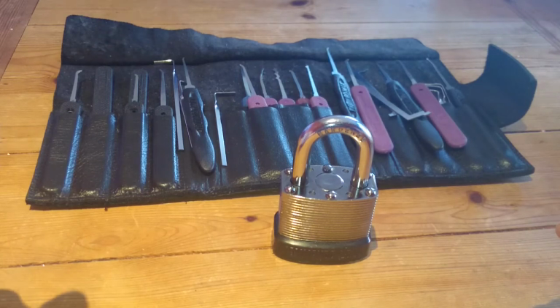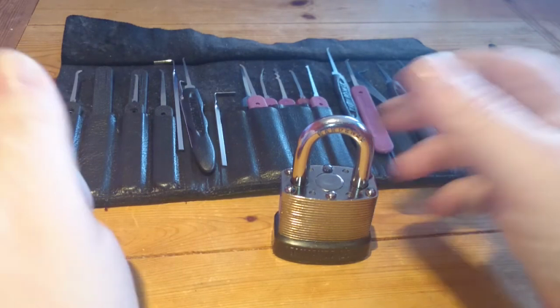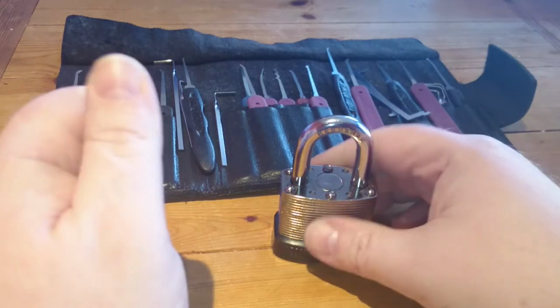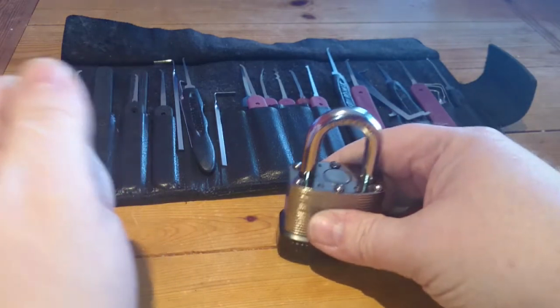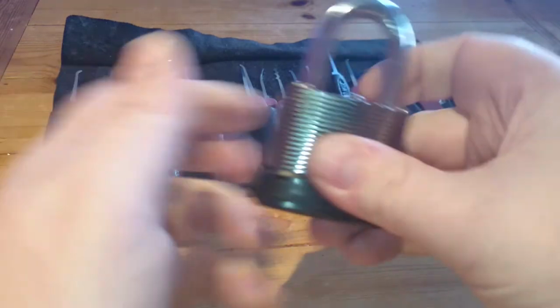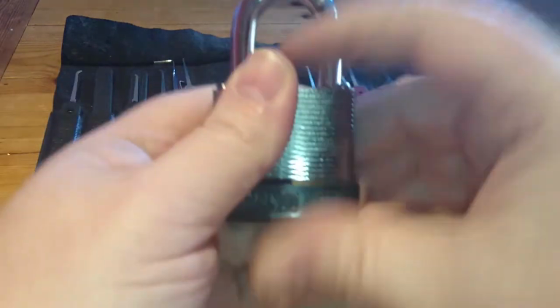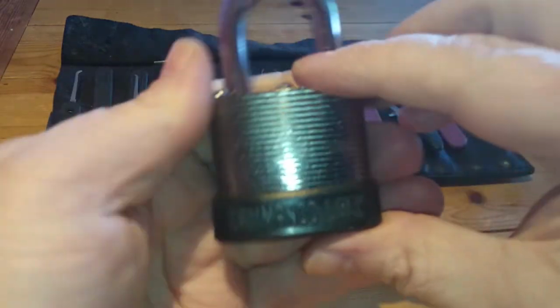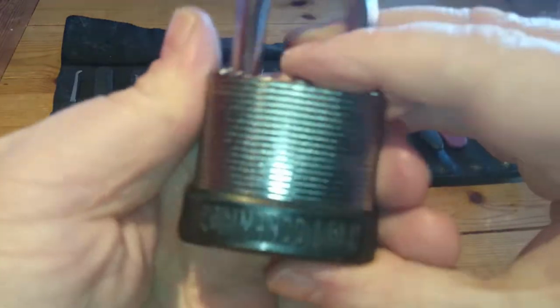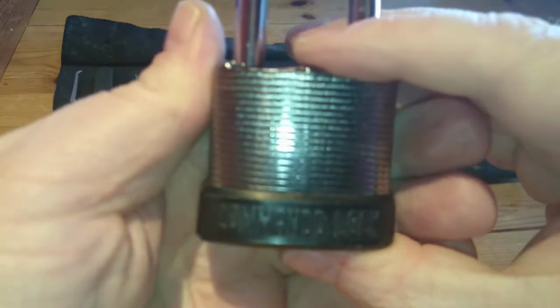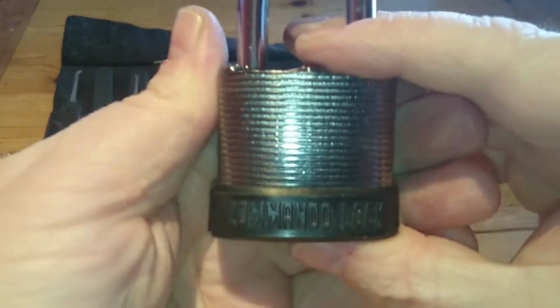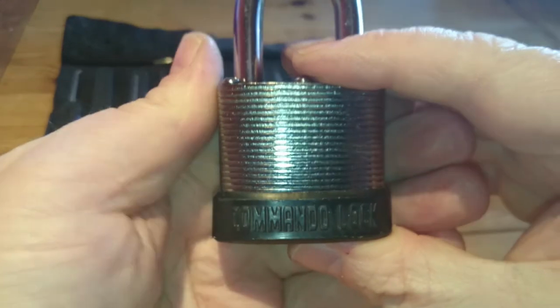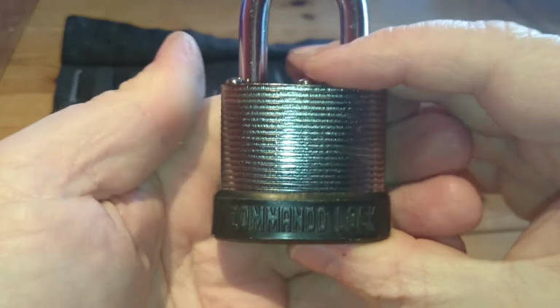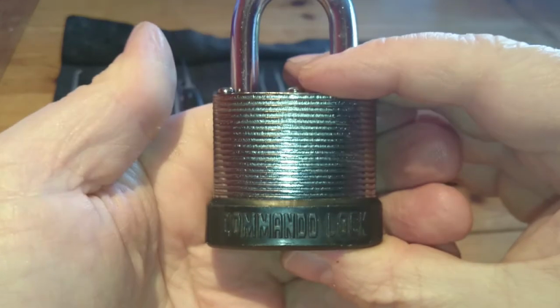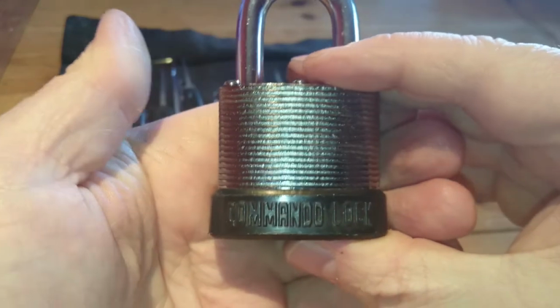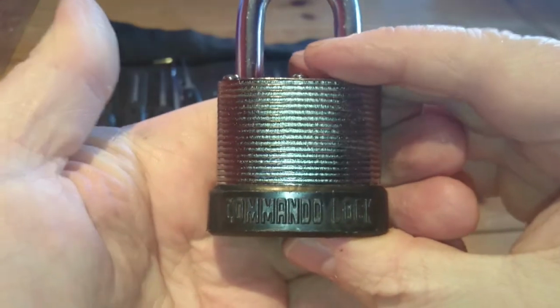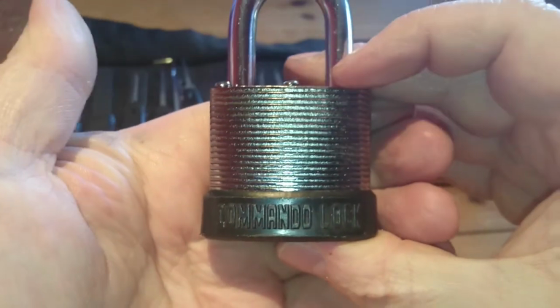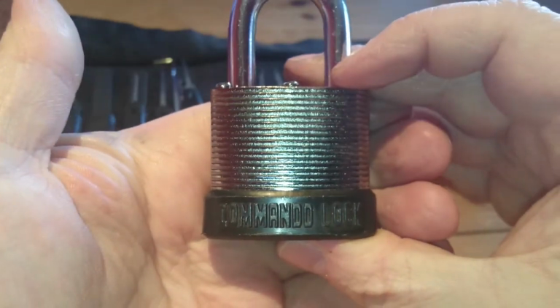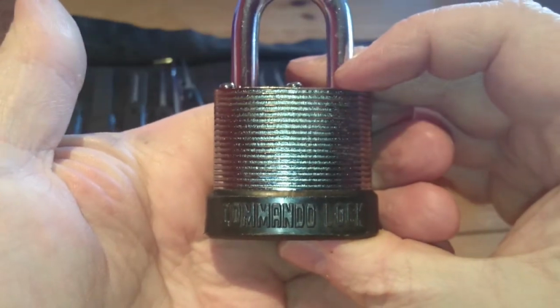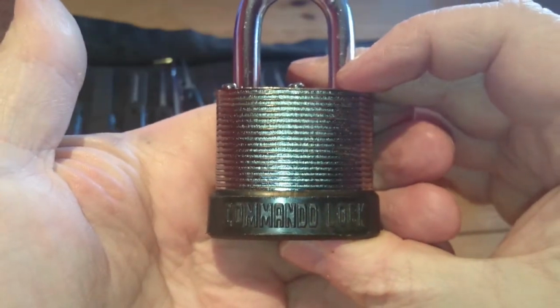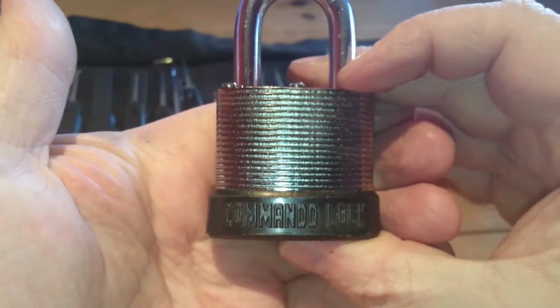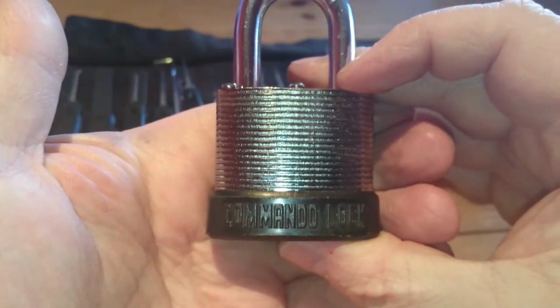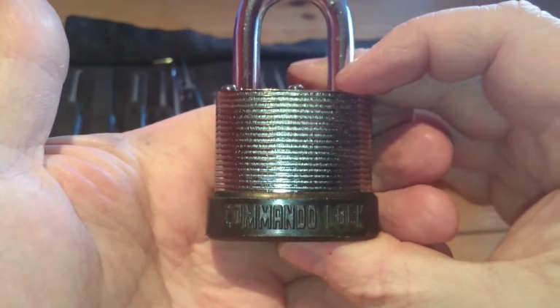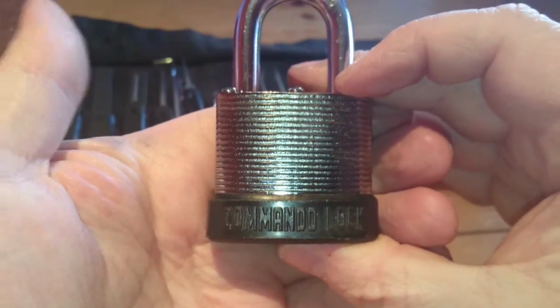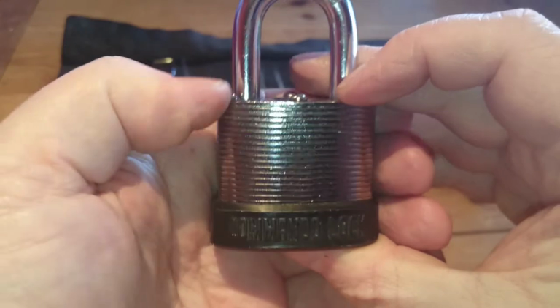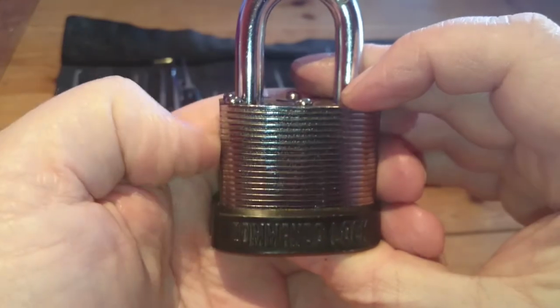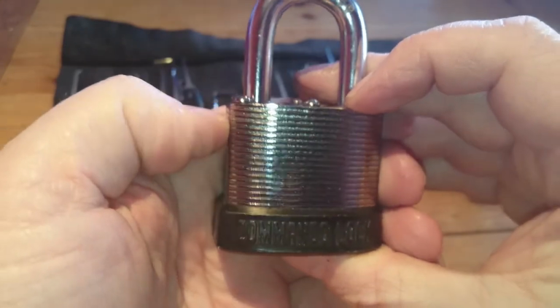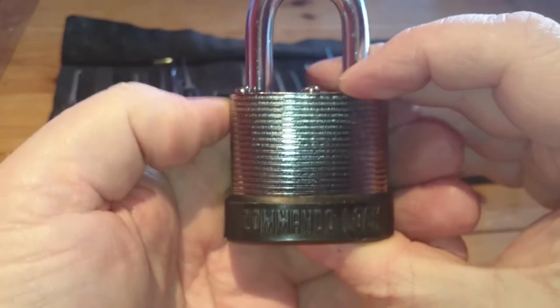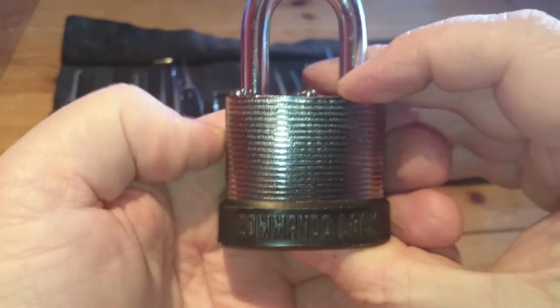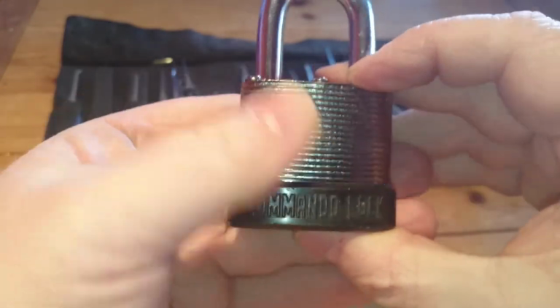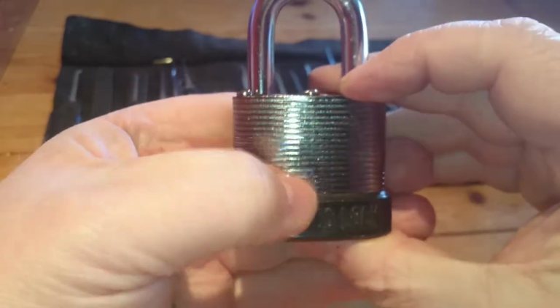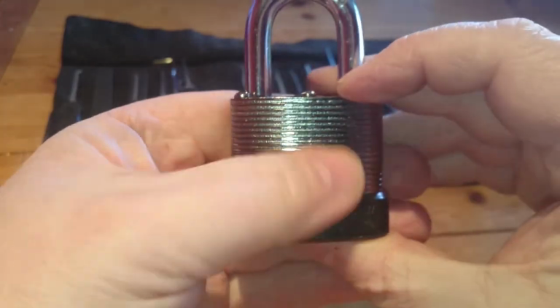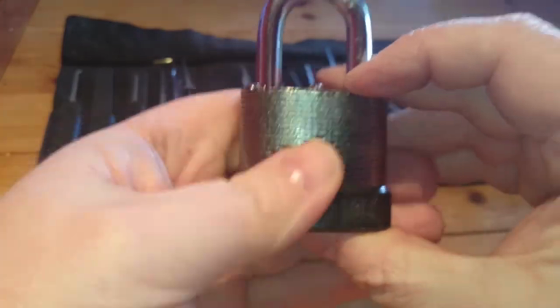Hello again all. This time I am going to attempt the single pin pick on this 5 pin commando lock. It is the Peacemaker 44CZ. I think the Z stands for zinc — the body here is made out of zinc.